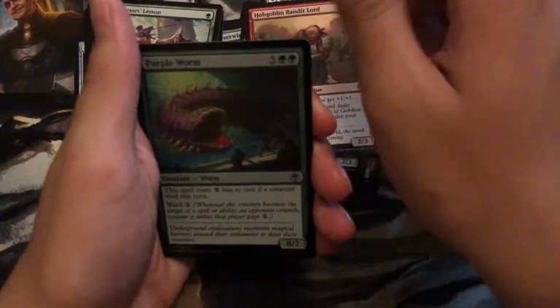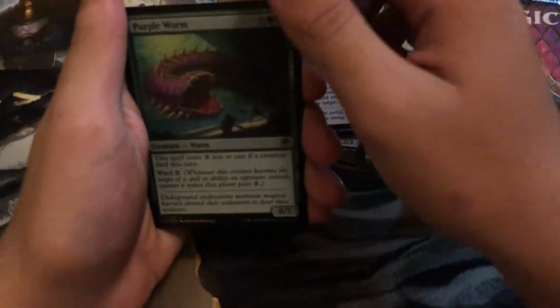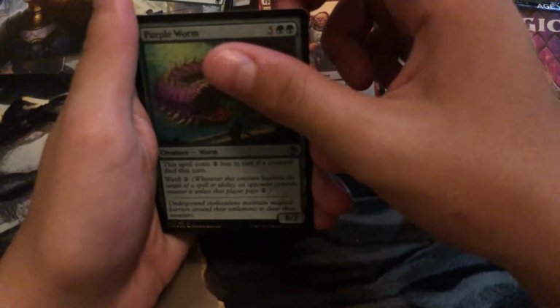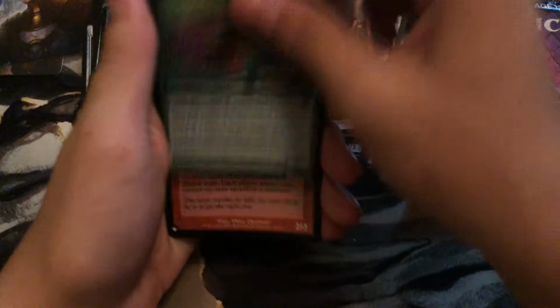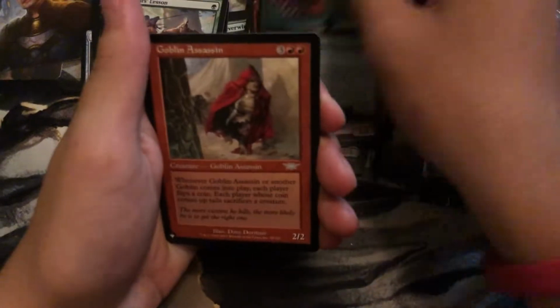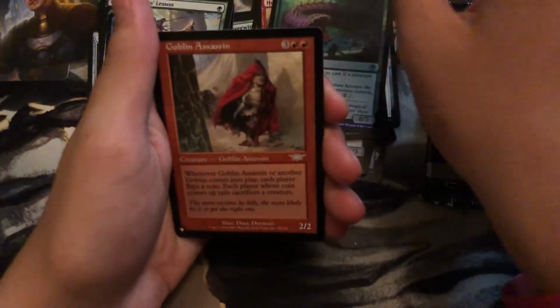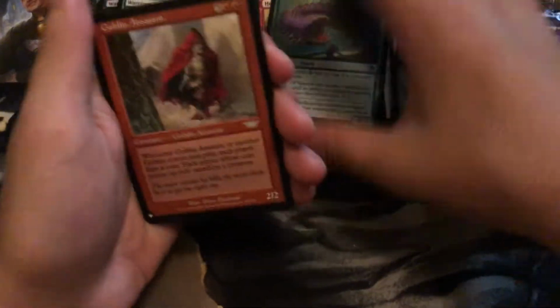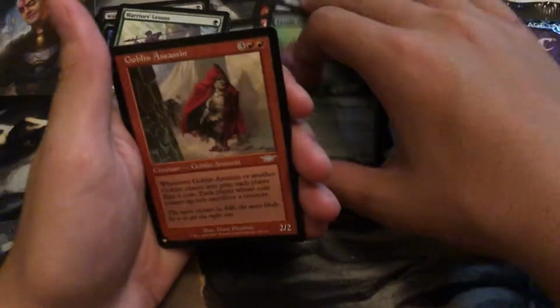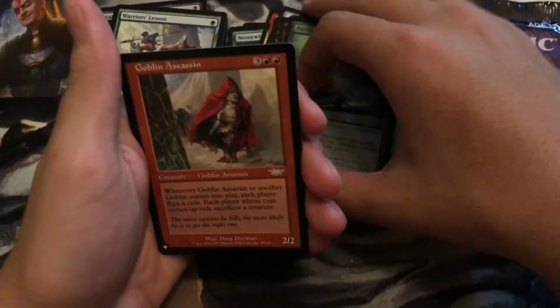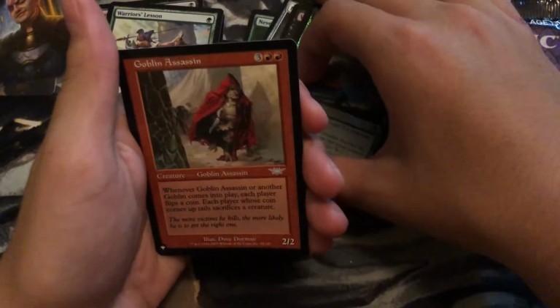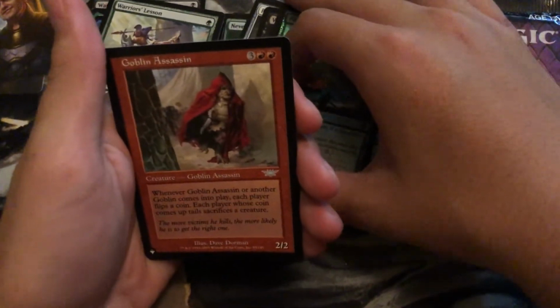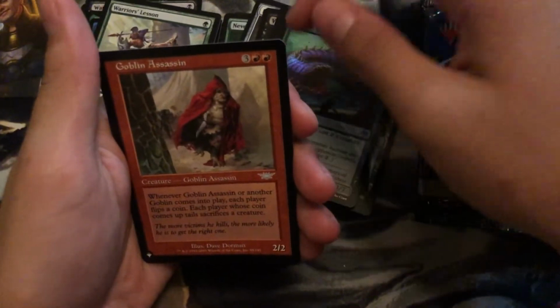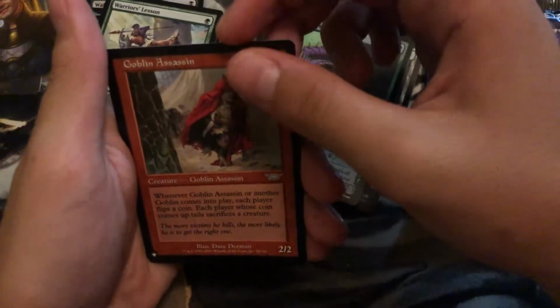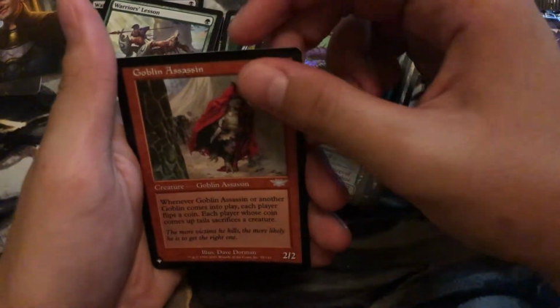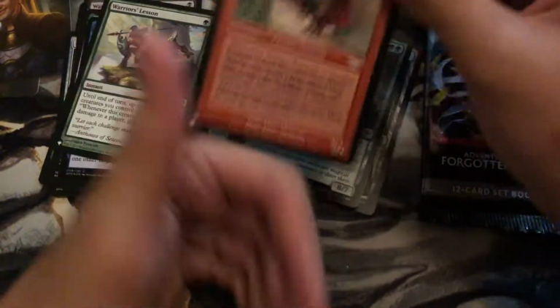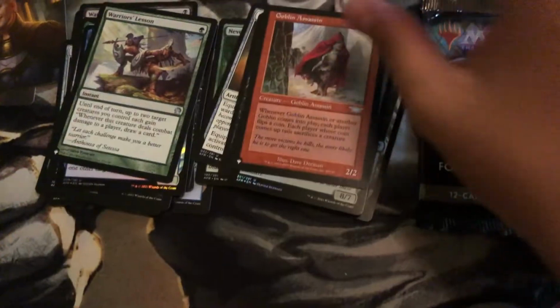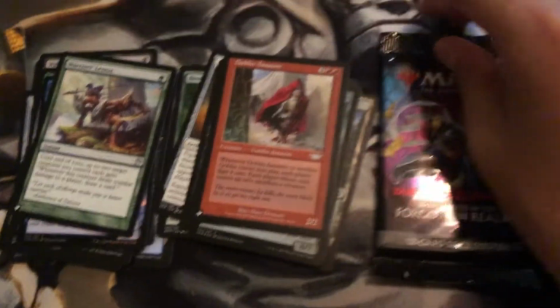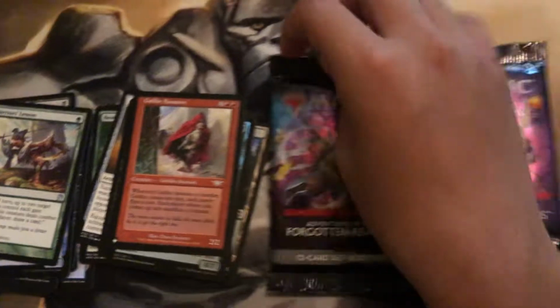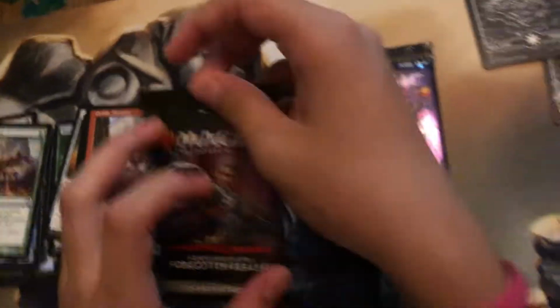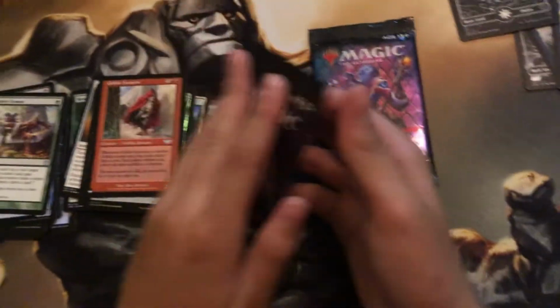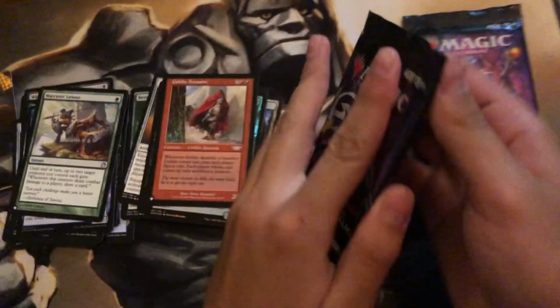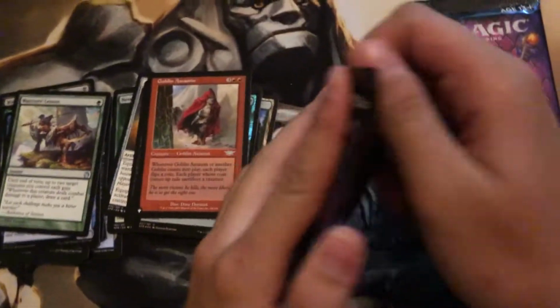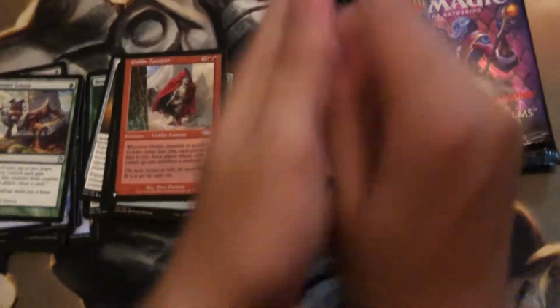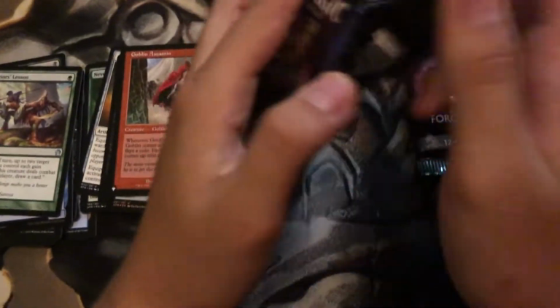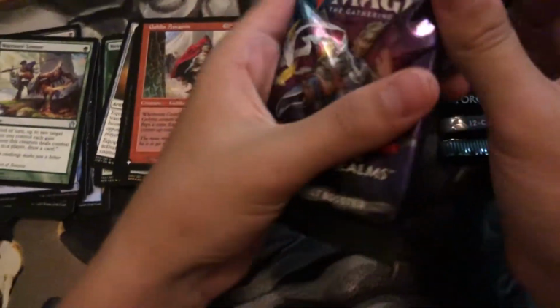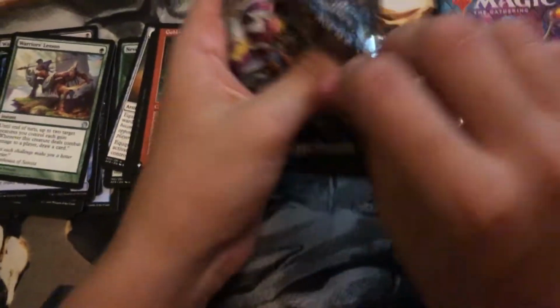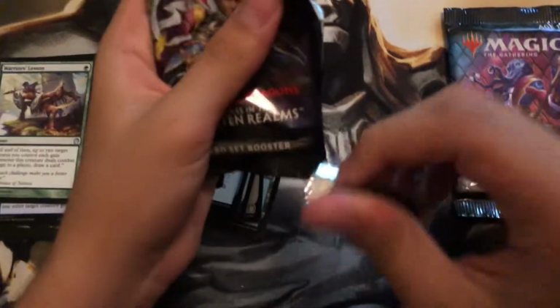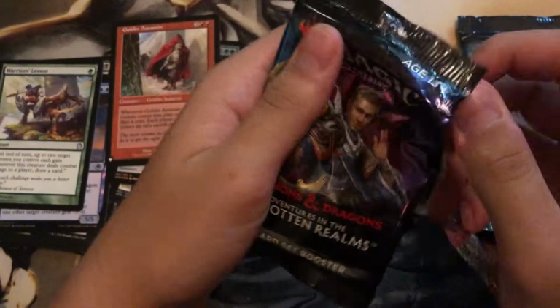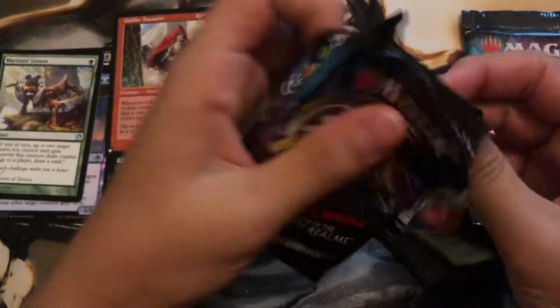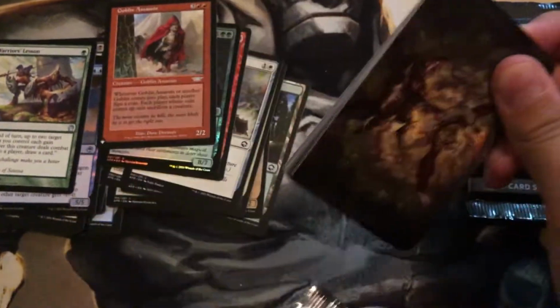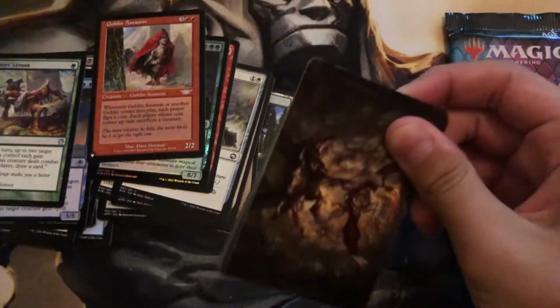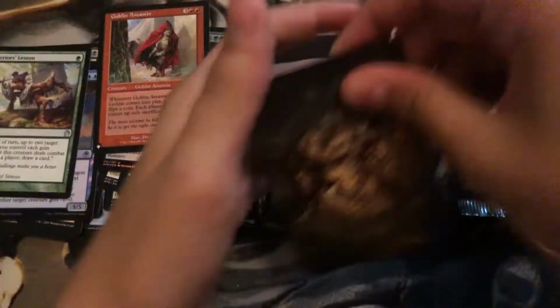Foil Purple Worm. Another List Card! Goblin Assassin! That's for the Coin Flips Deck. You have some Goblins. That's good.